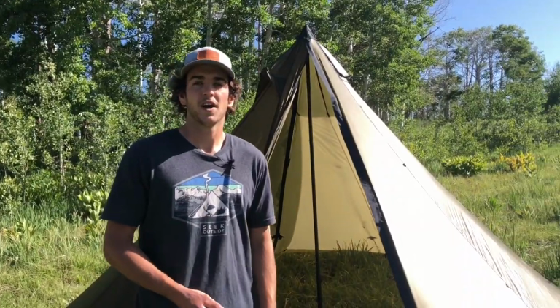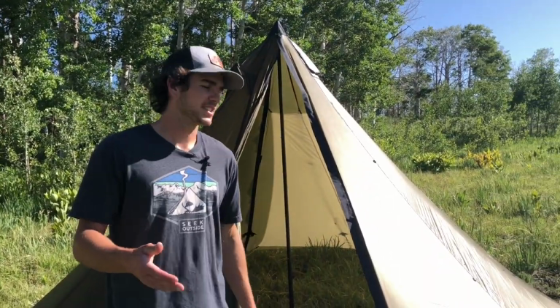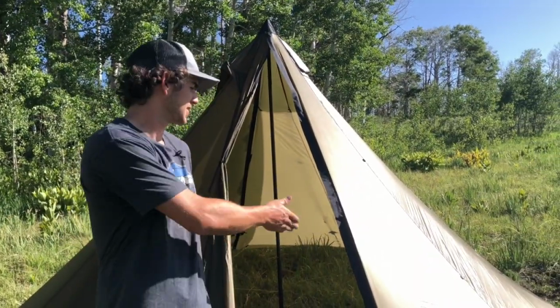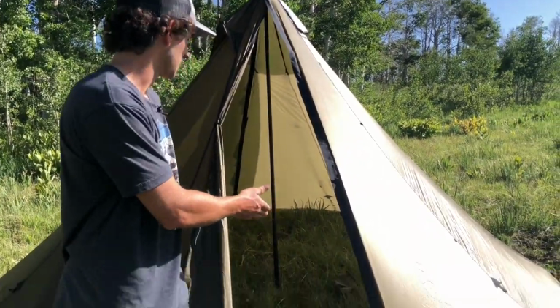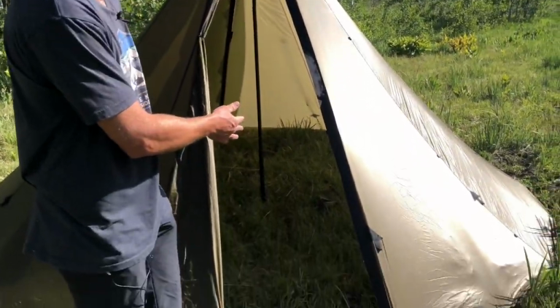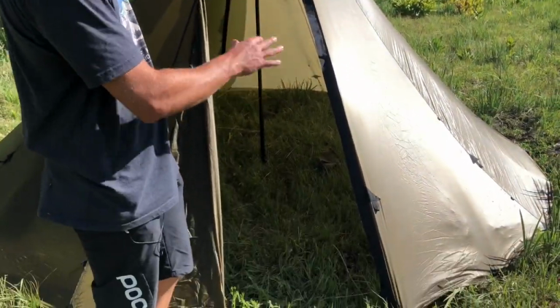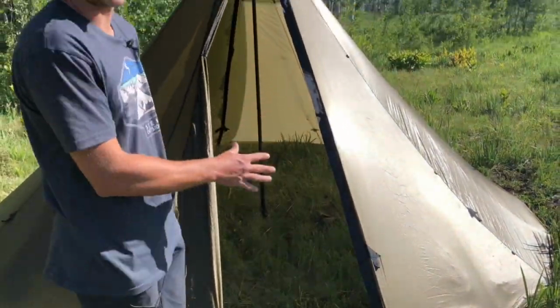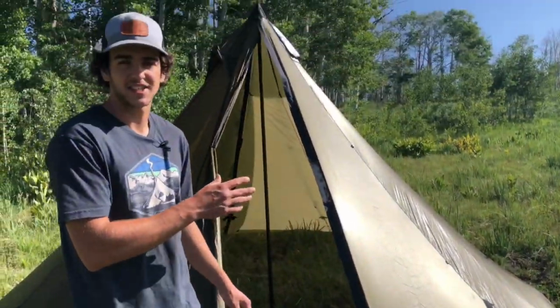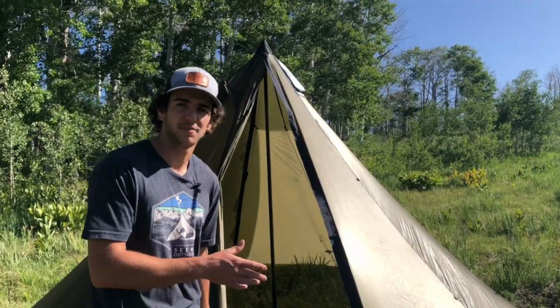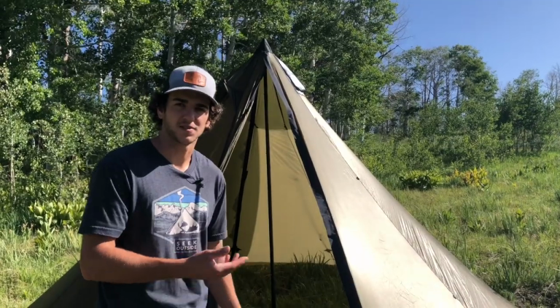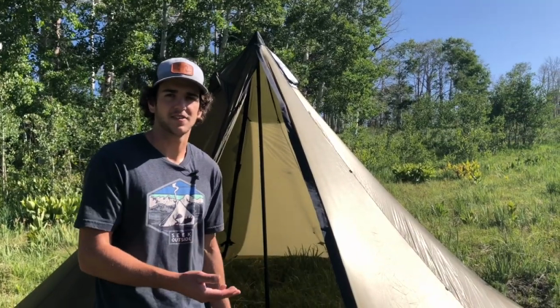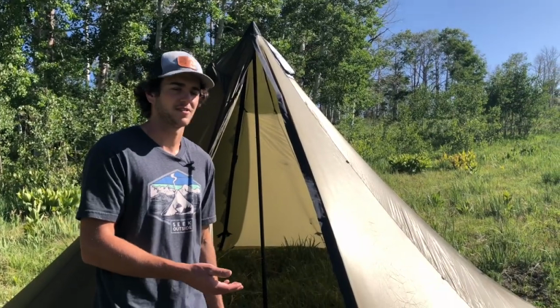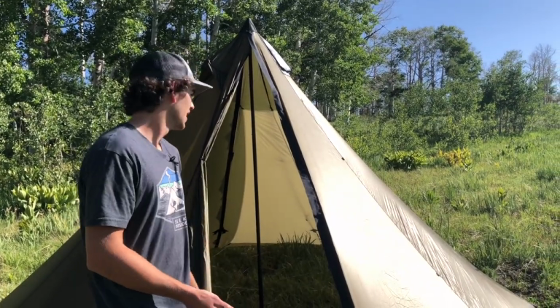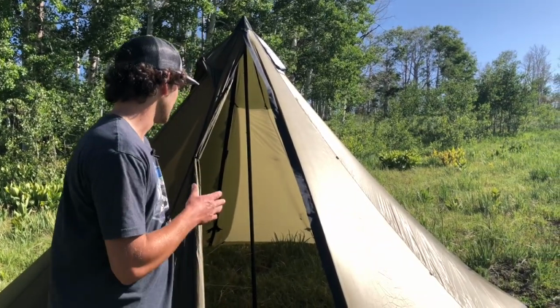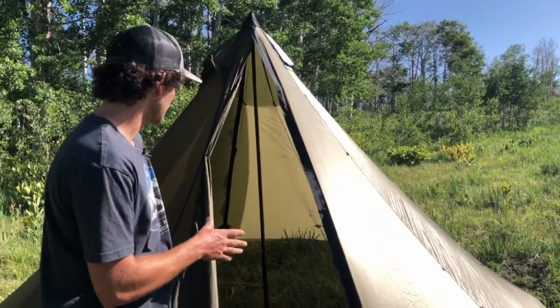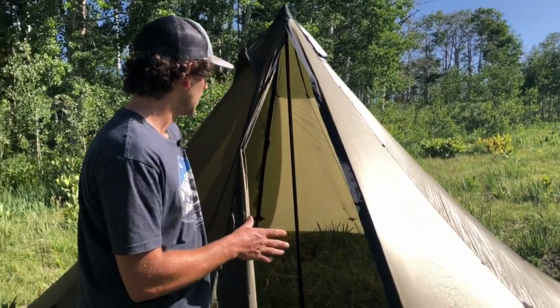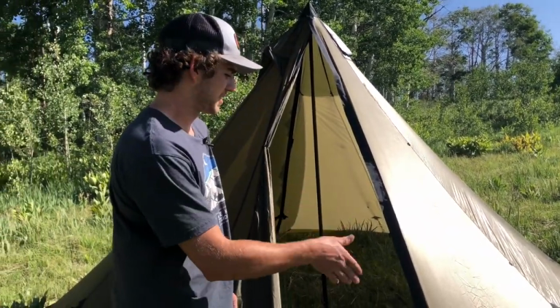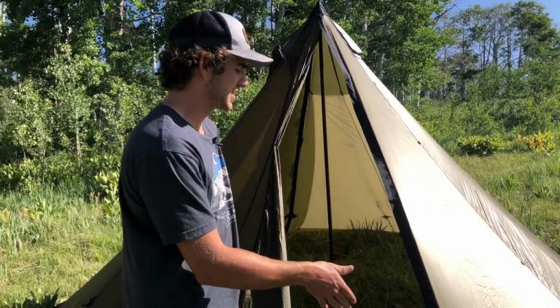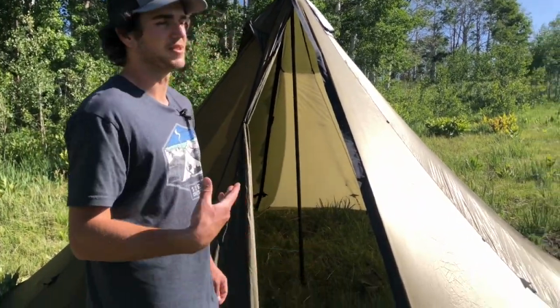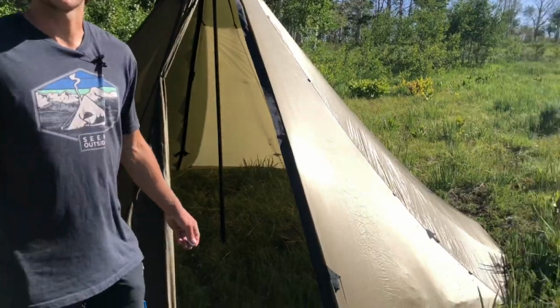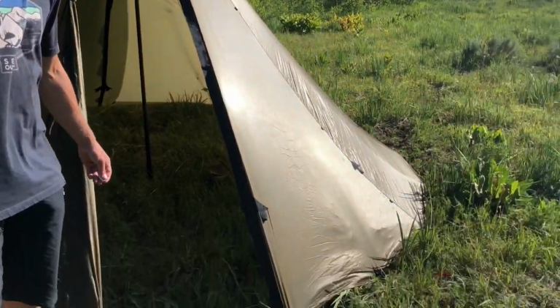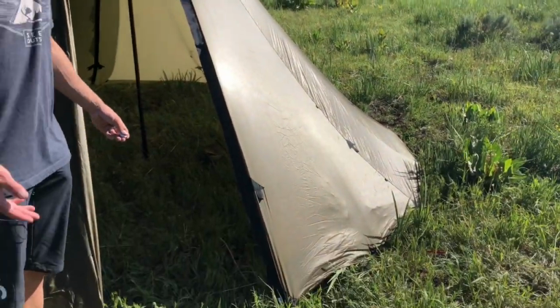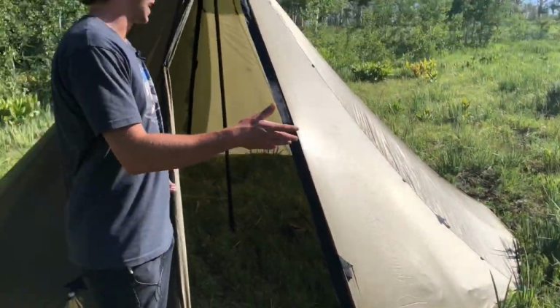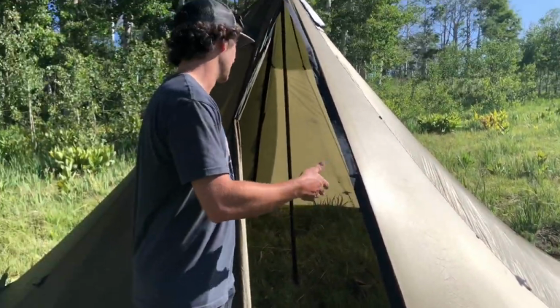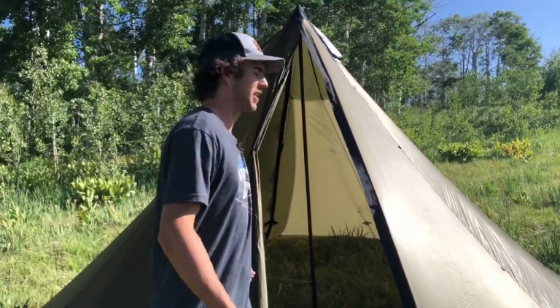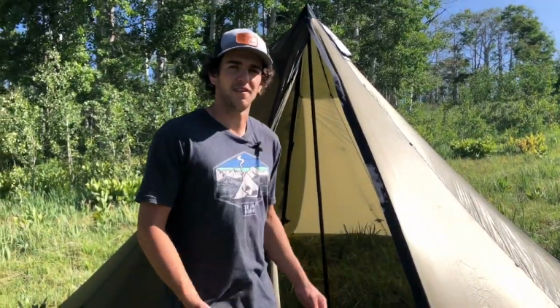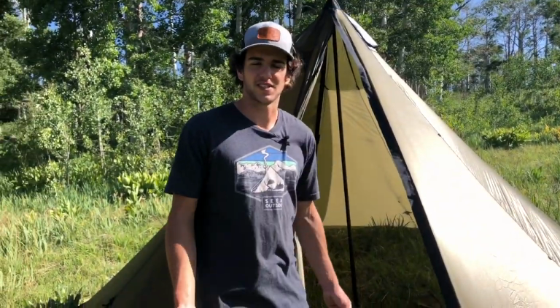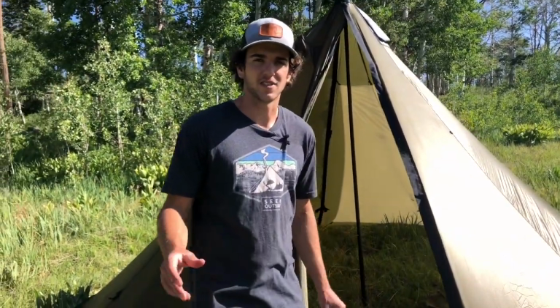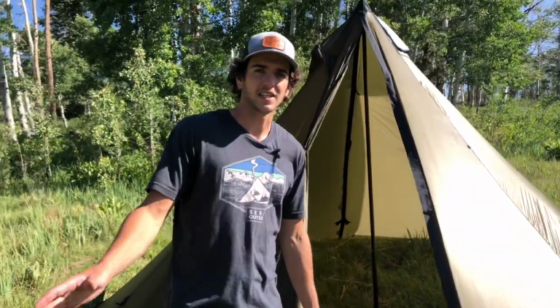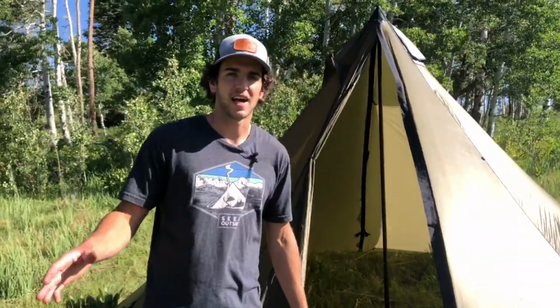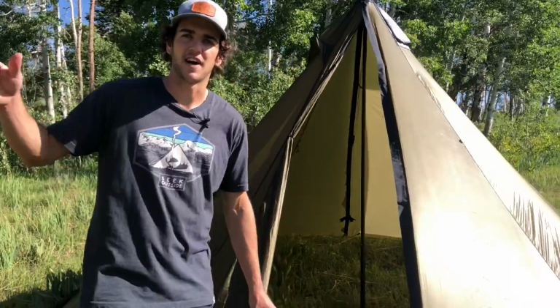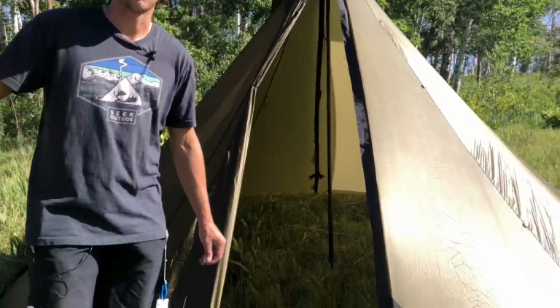This is the Six Person Teepee. This comes in at six and a half pounds — six pounds eight ounces with the aluminum pole and the stakes. If you take the carbon pole you're going to have roughly 11 ounces less, so you're going to get down into that high five pound range.